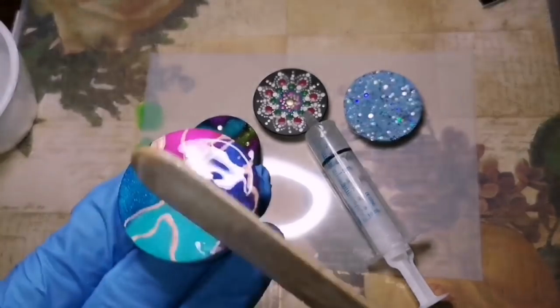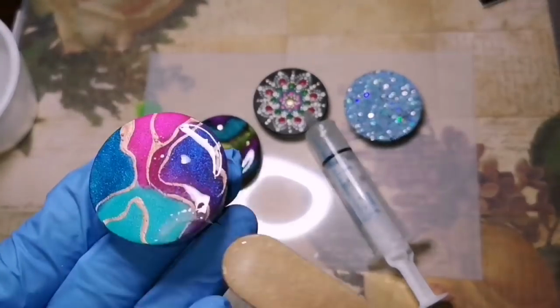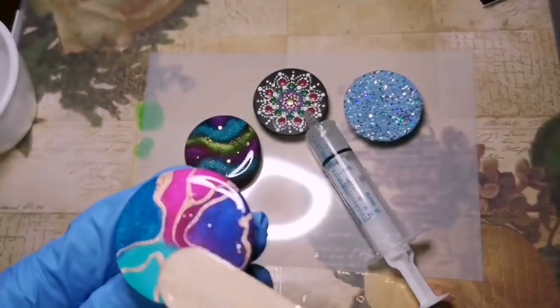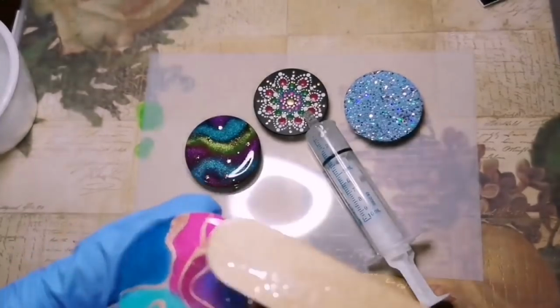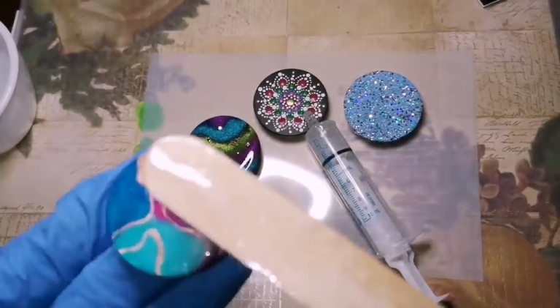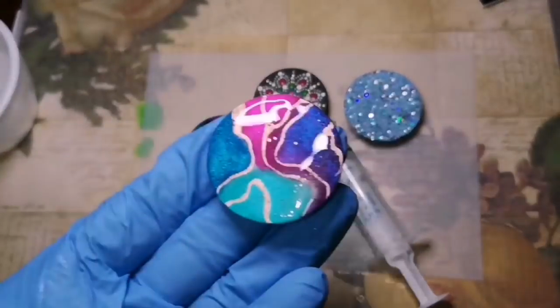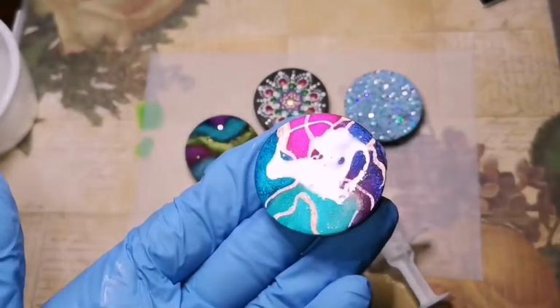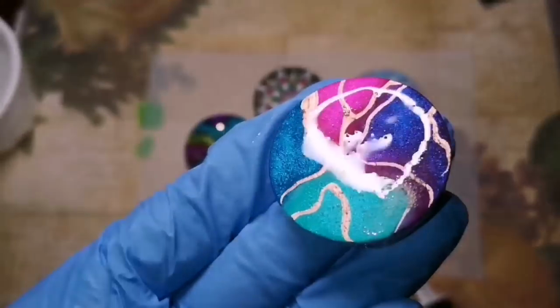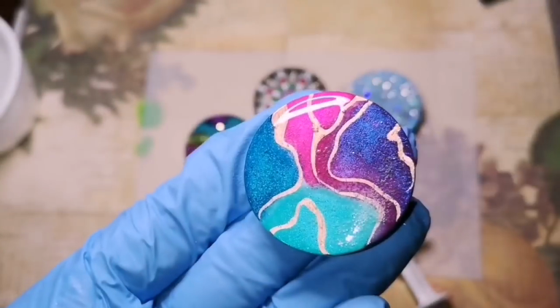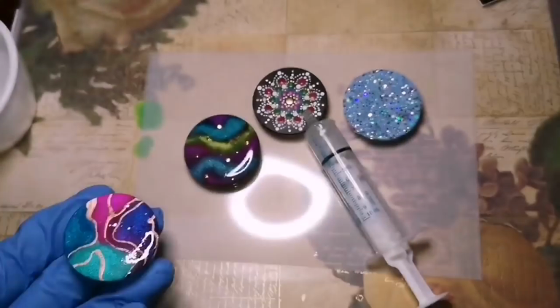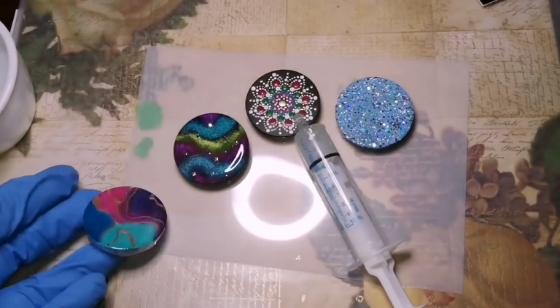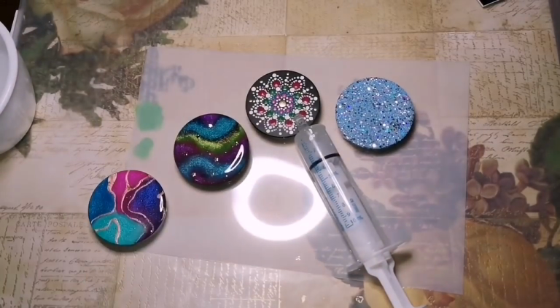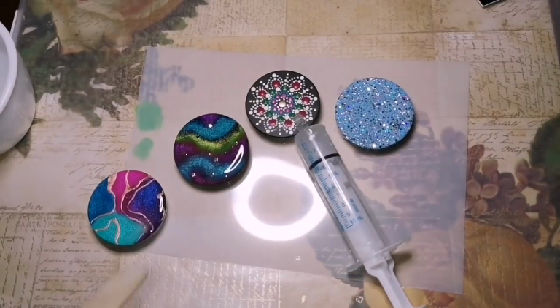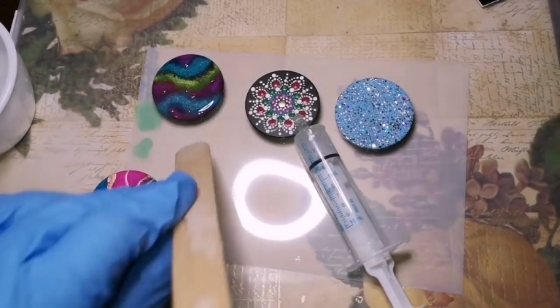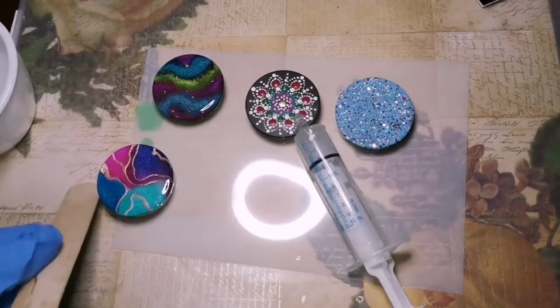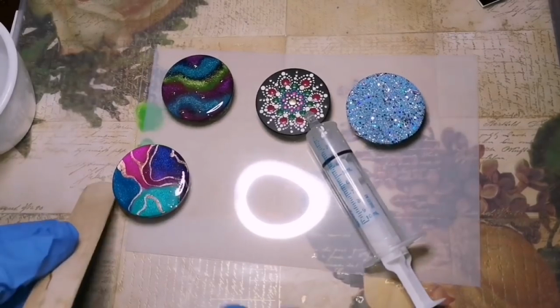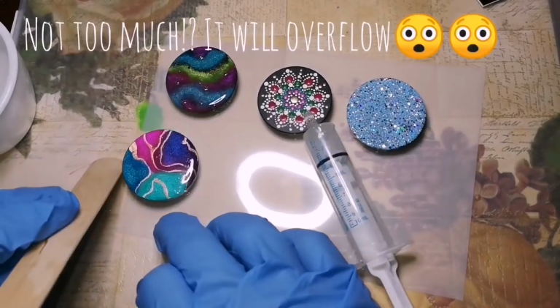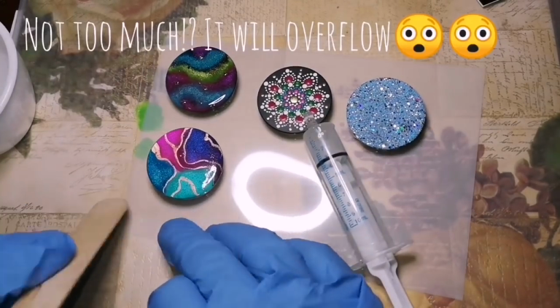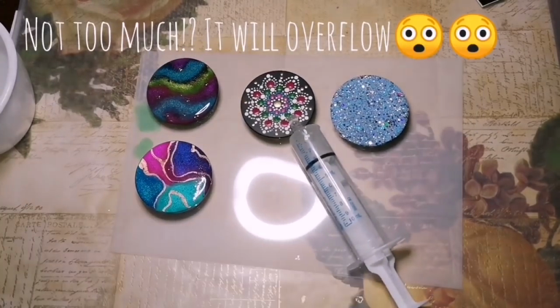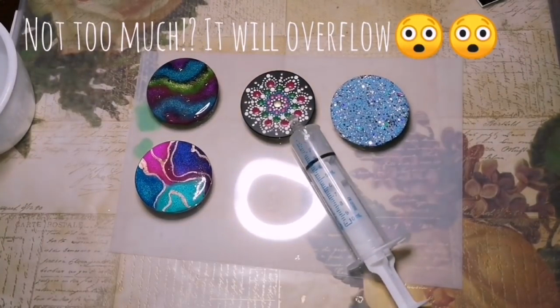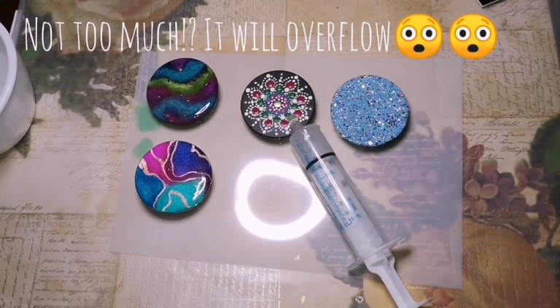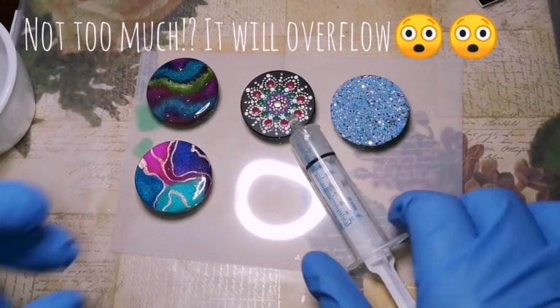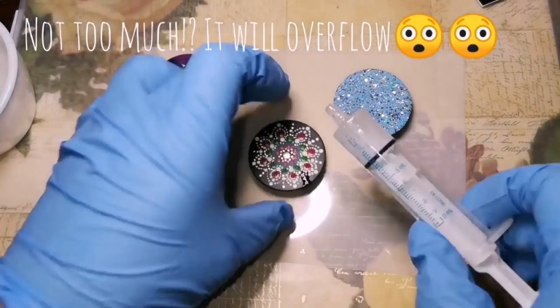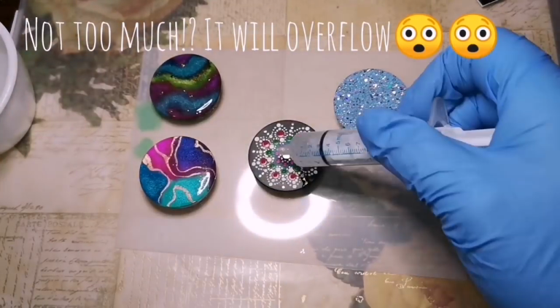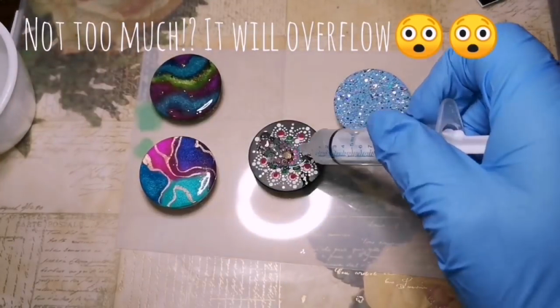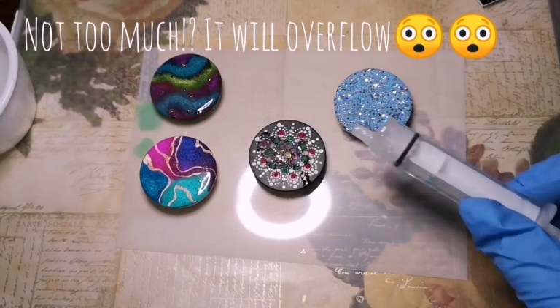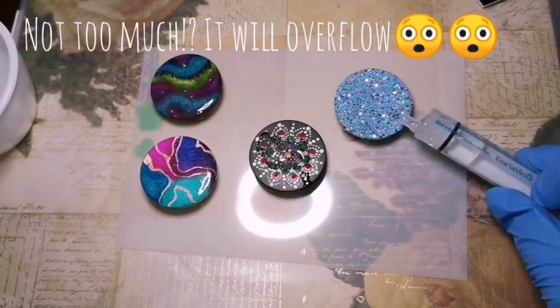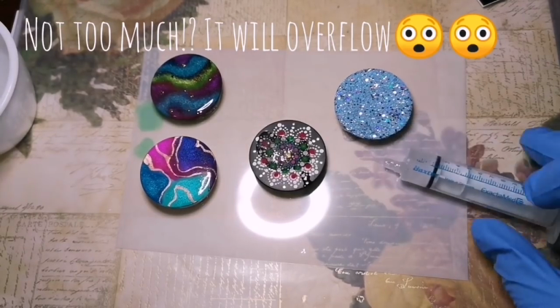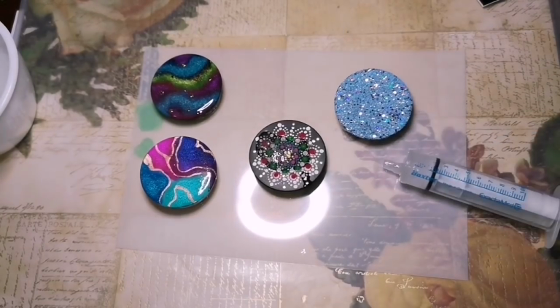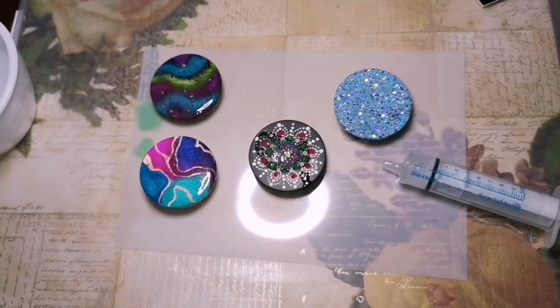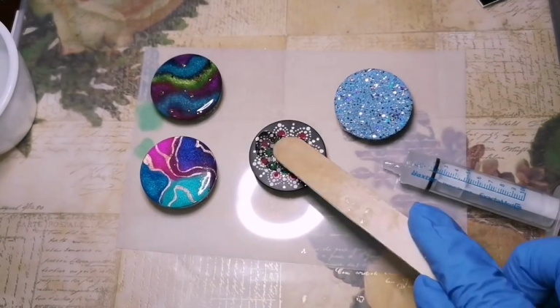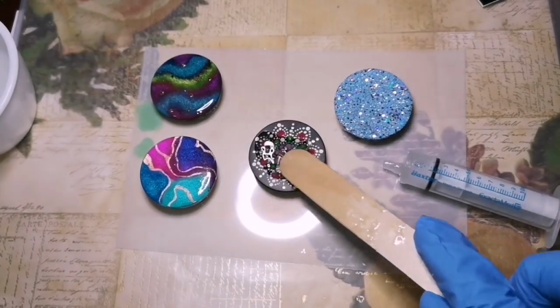Always wait to do your glitter ones last — my best advice. Because you don't want that glitter transferring over to all your other work that doesn't have glitter on it. So always do your glitter ones last.